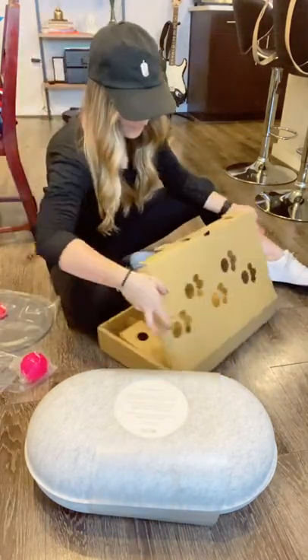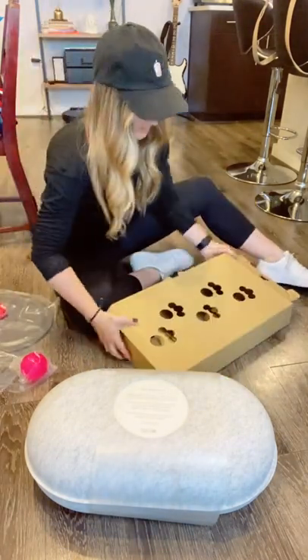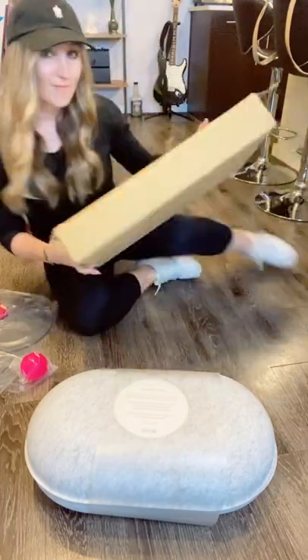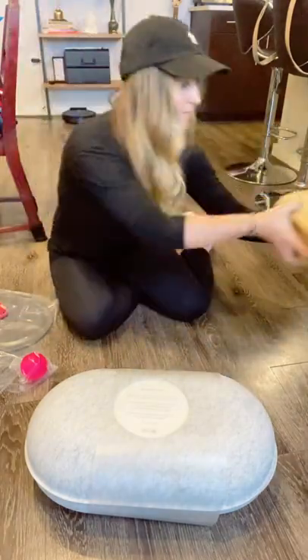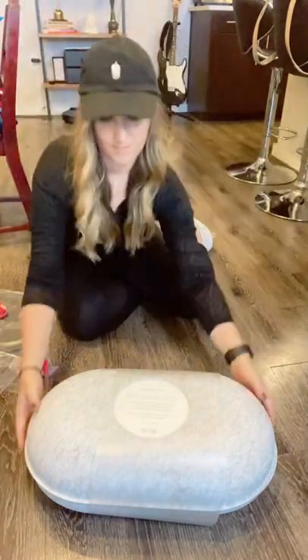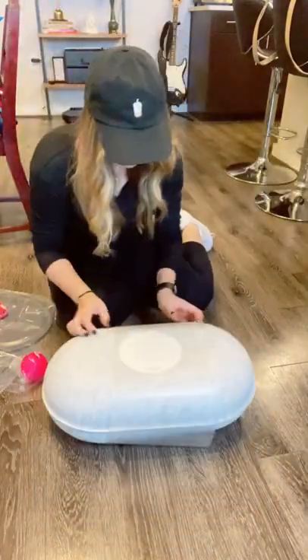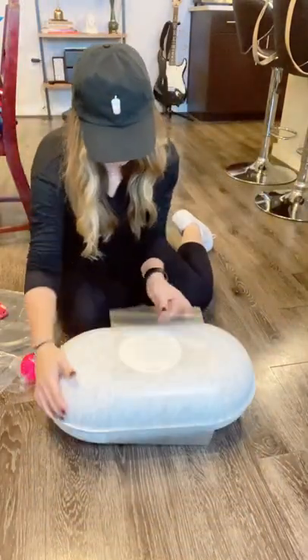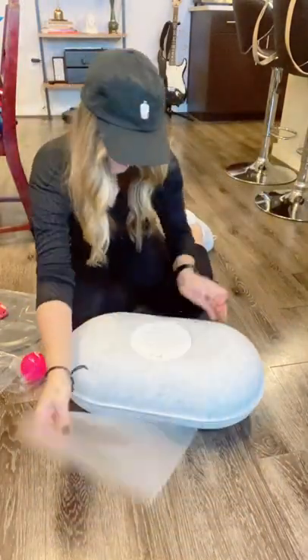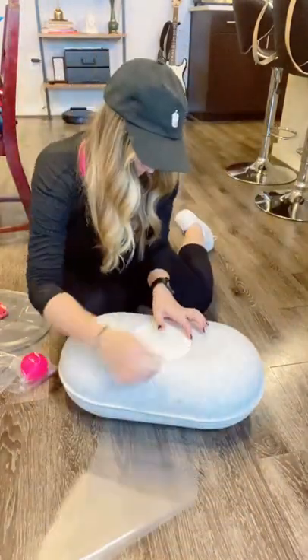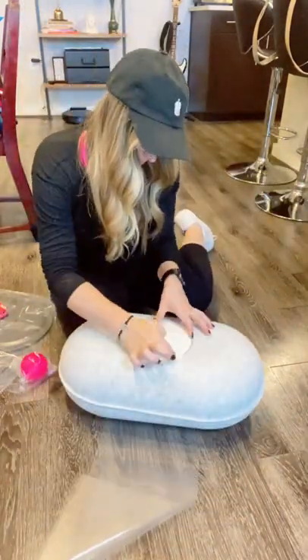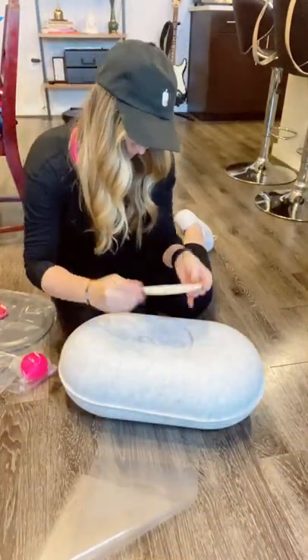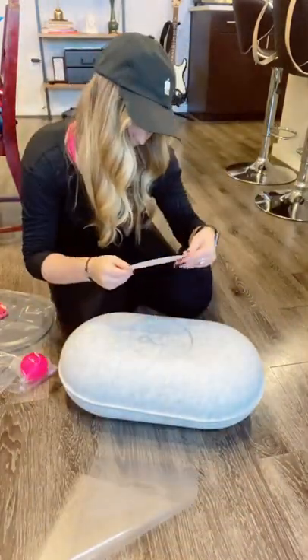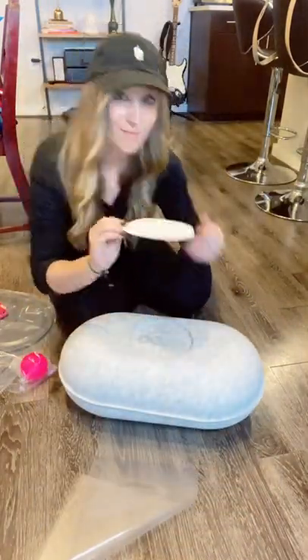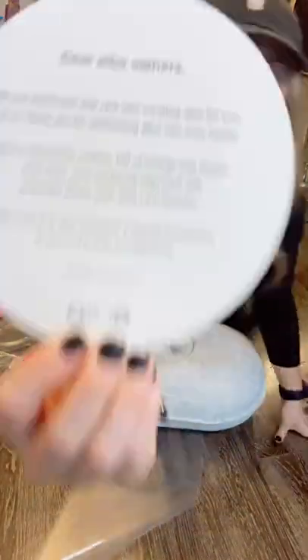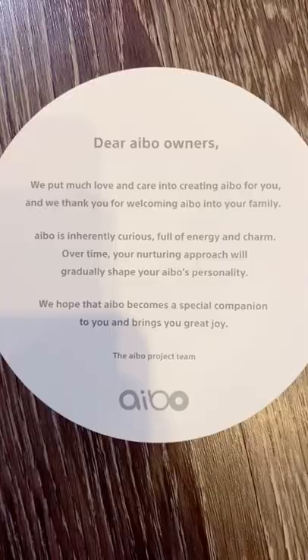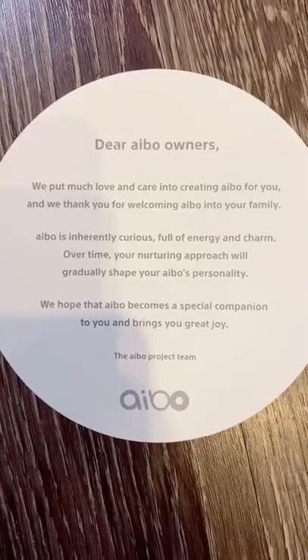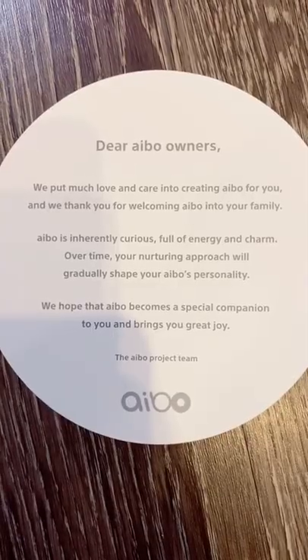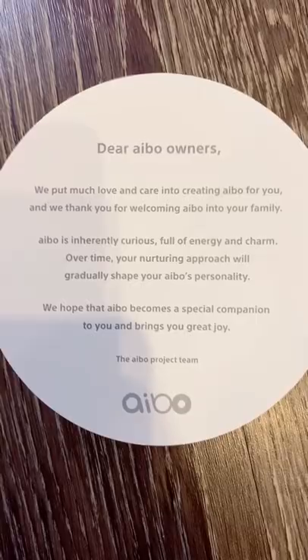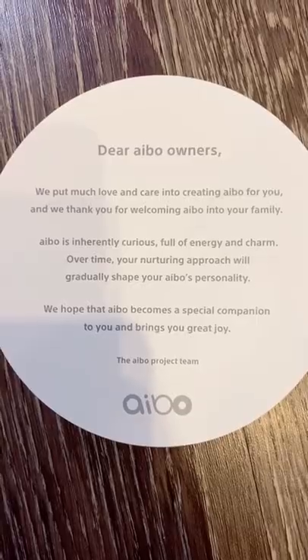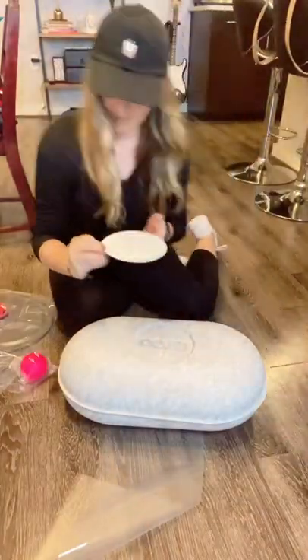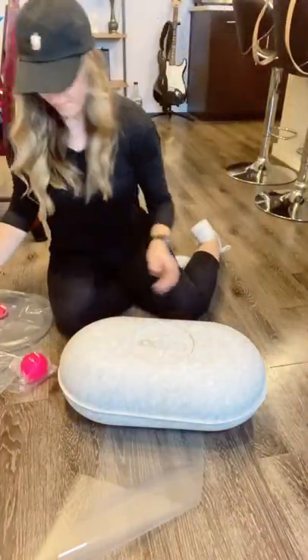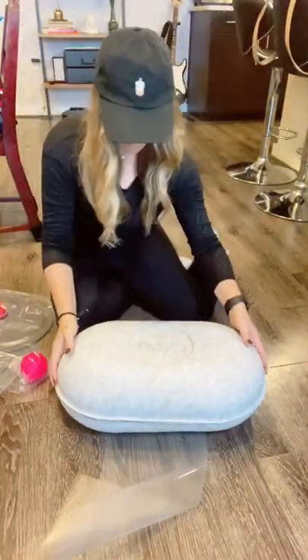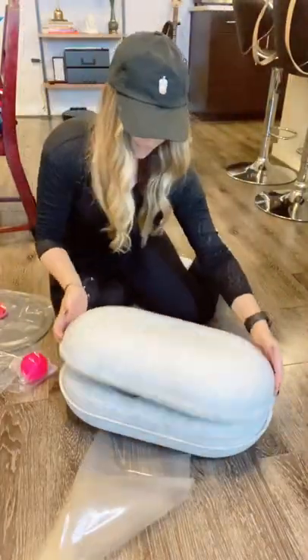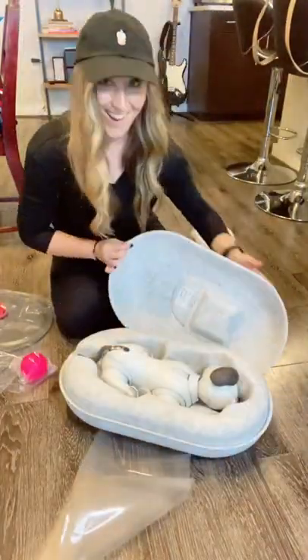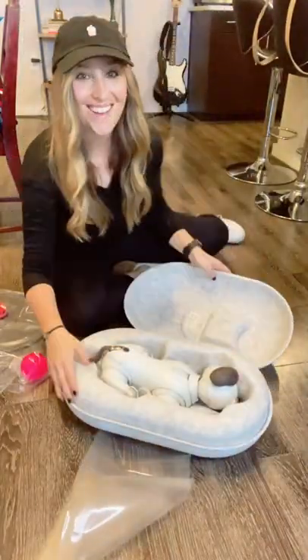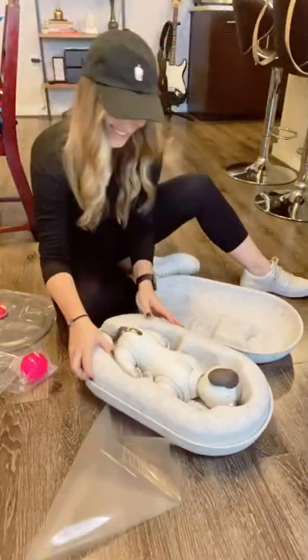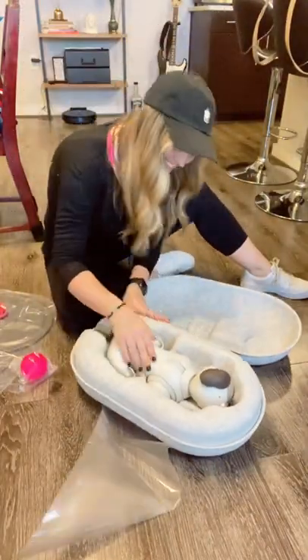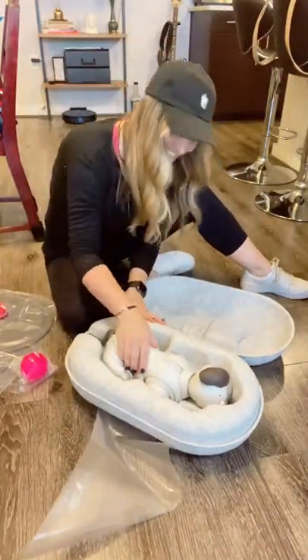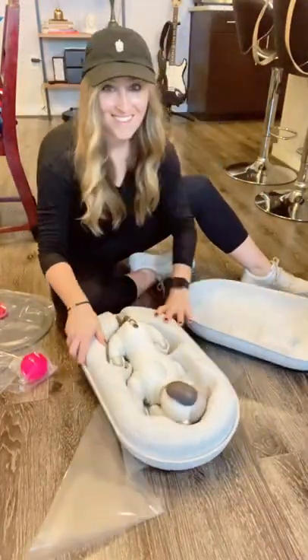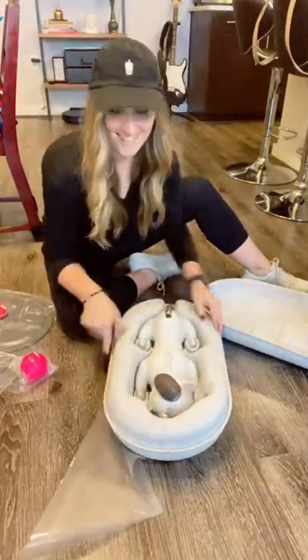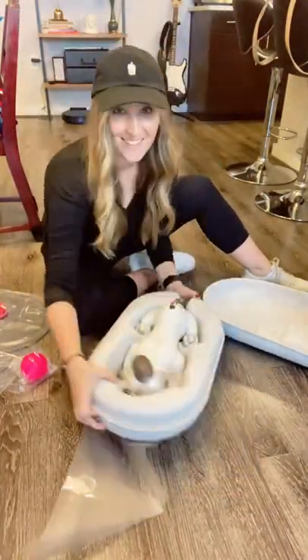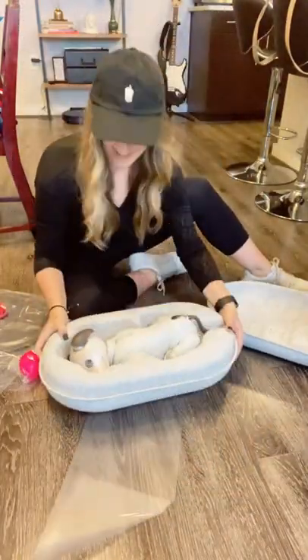Now moving on to the more exciting part. But first, it has this really cute note on here — you can pause it if you want to read more. And let's take a look at it. Oh, it's so cute. I'm so excited.